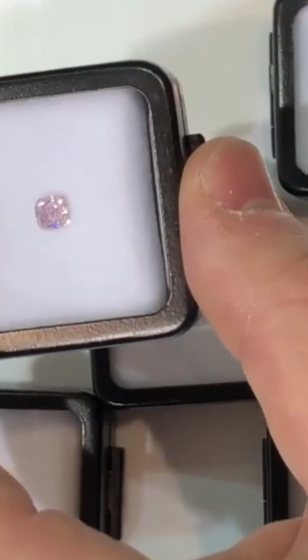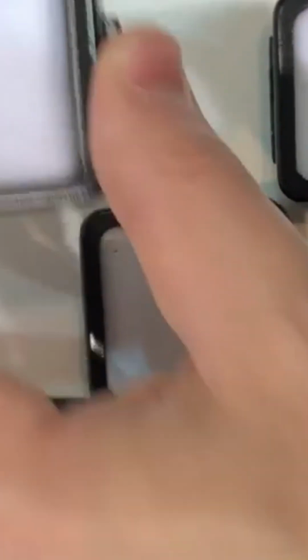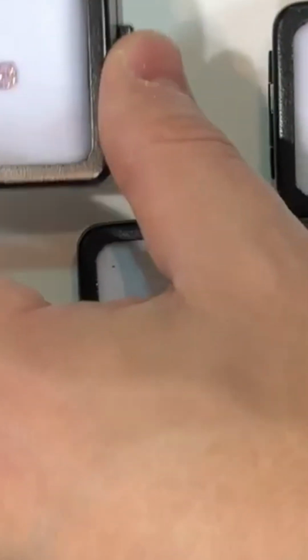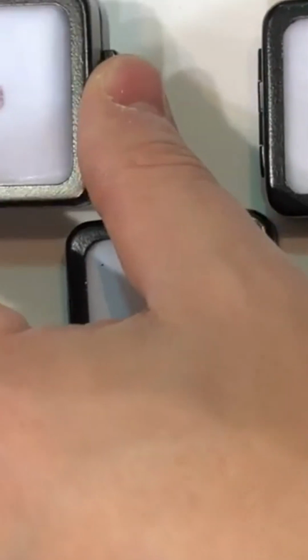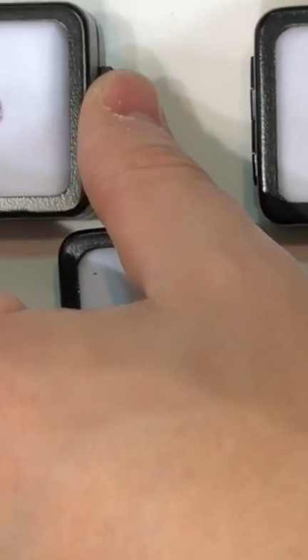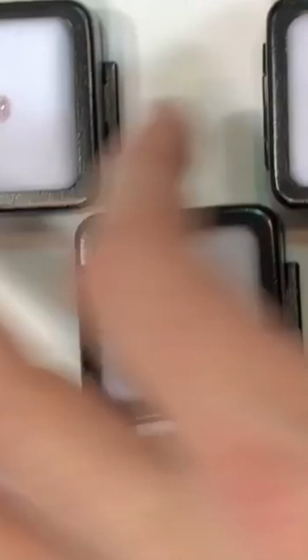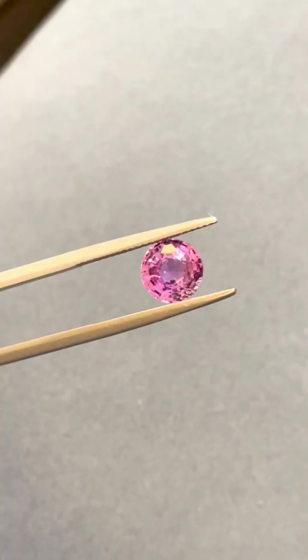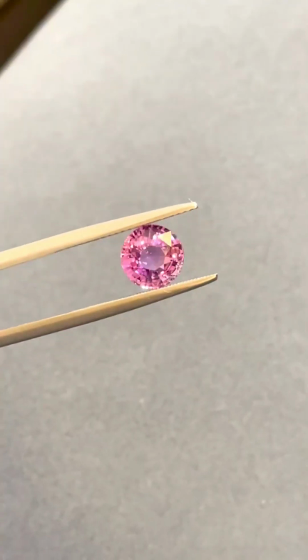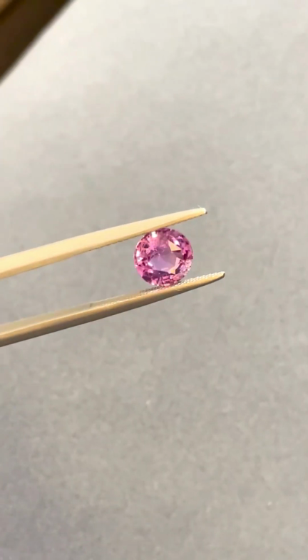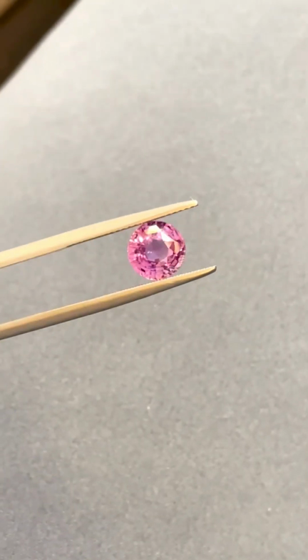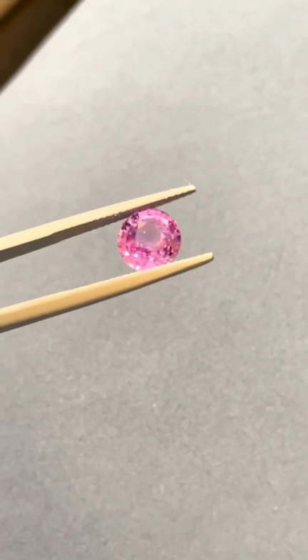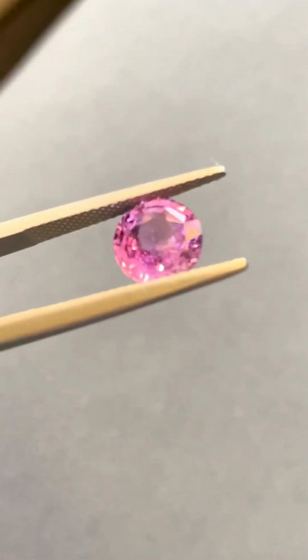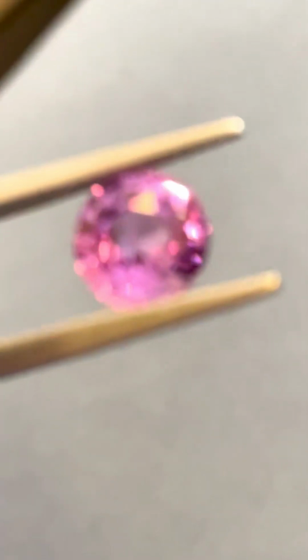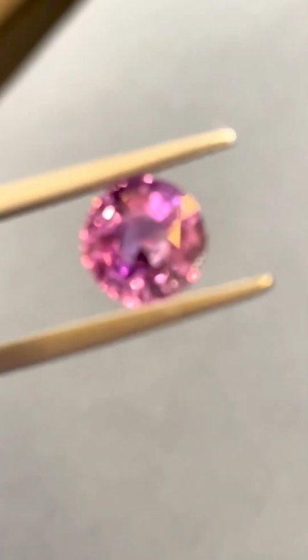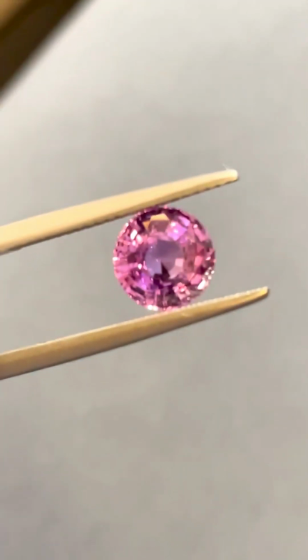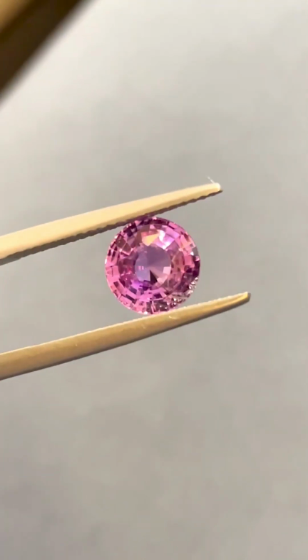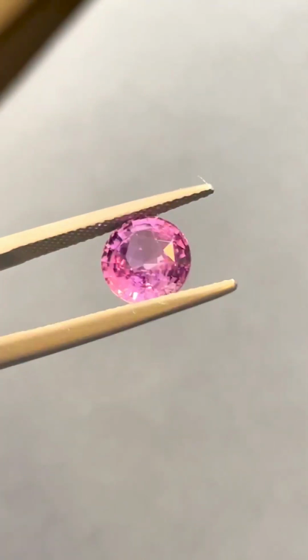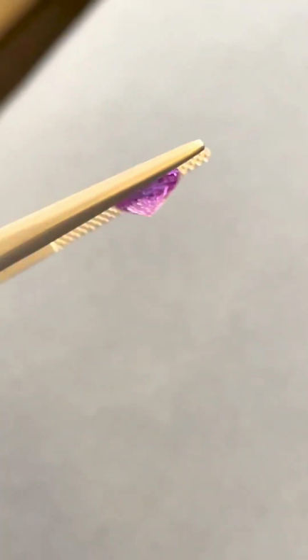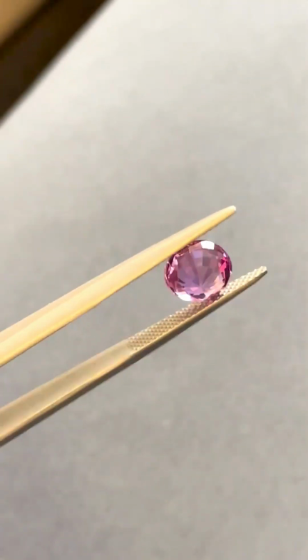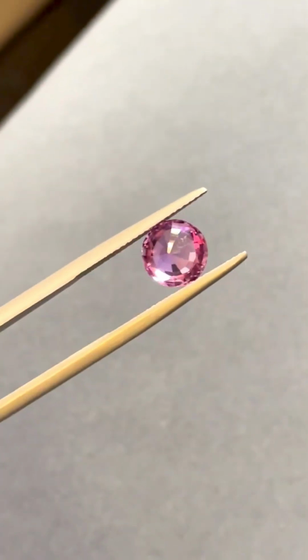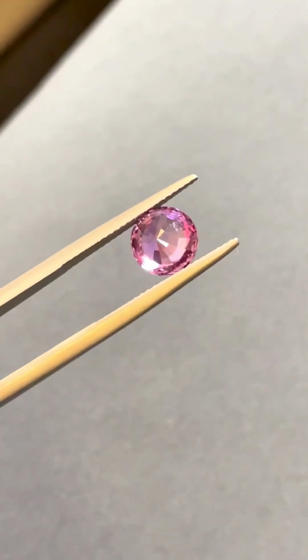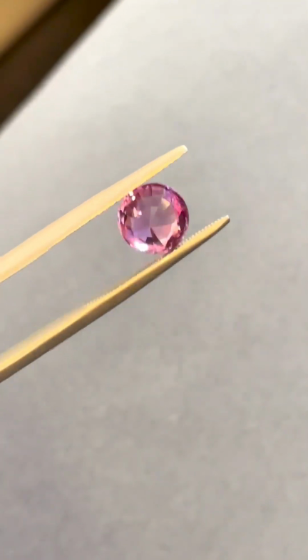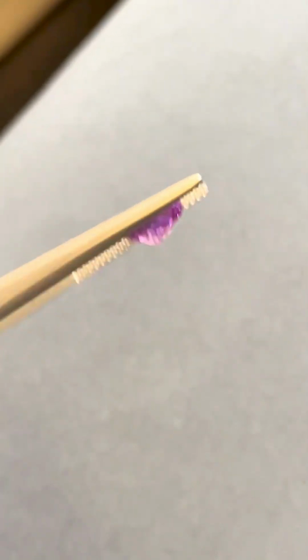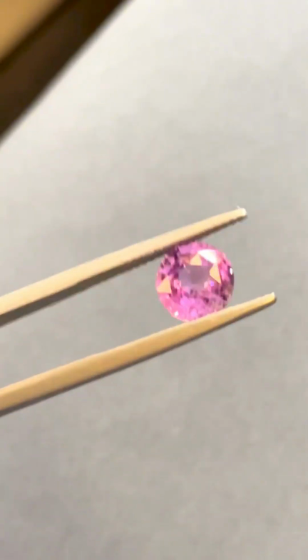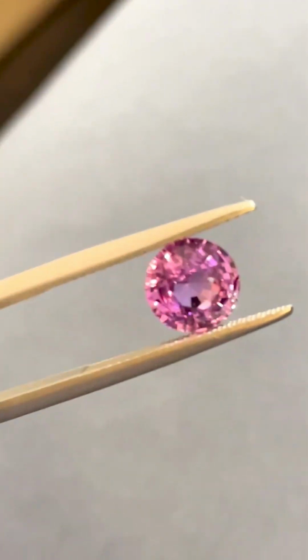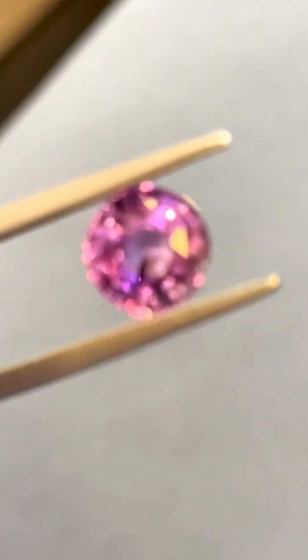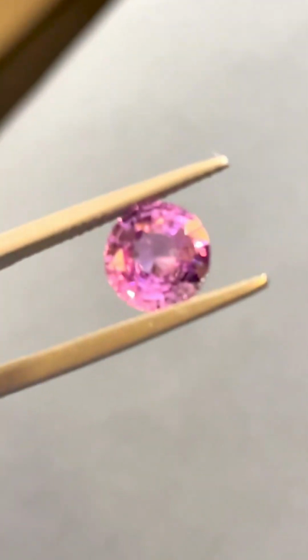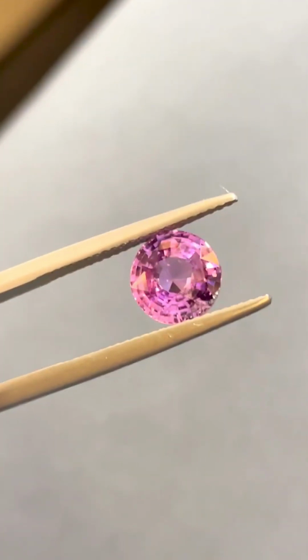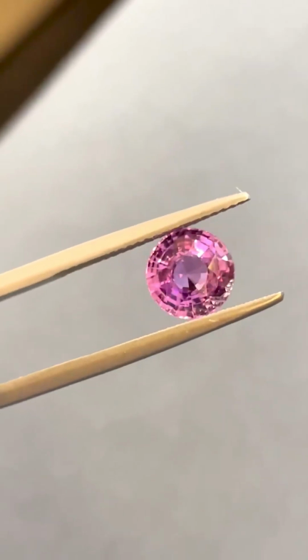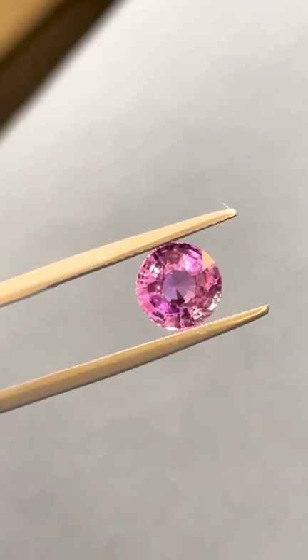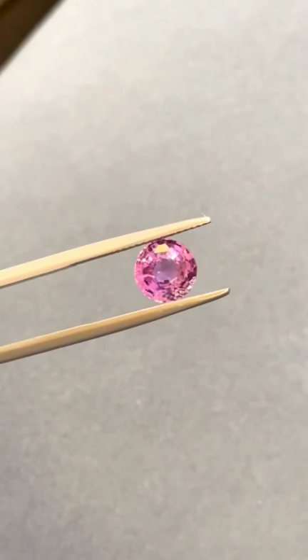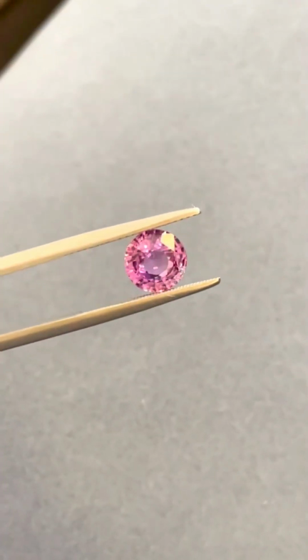It's called plastic deformation, and it's believed to happen after the diamond has already formed. In other words, a pink diamond is a survivor, reshaped by unimaginable forces after its birth. Color intensity varies widely, from faint baby pink to rich, saturated hues.